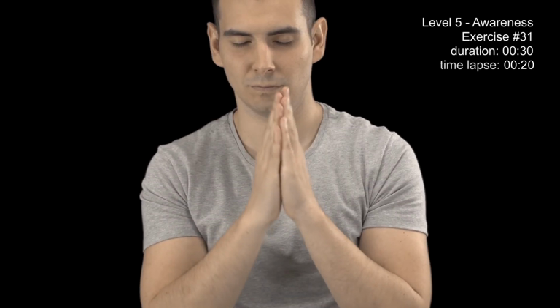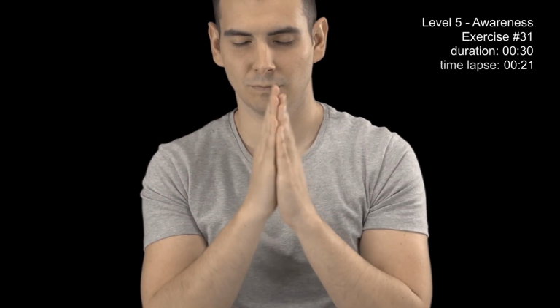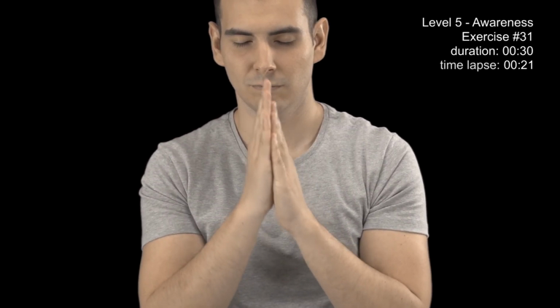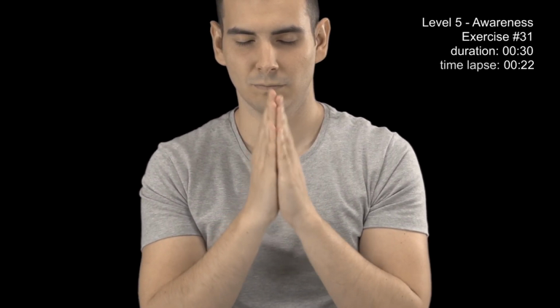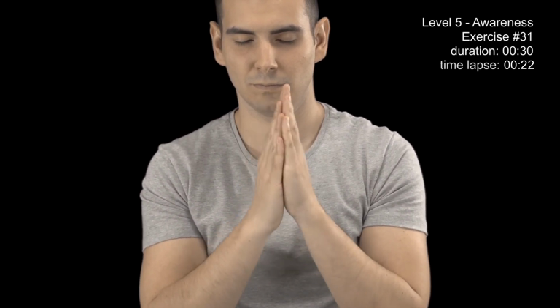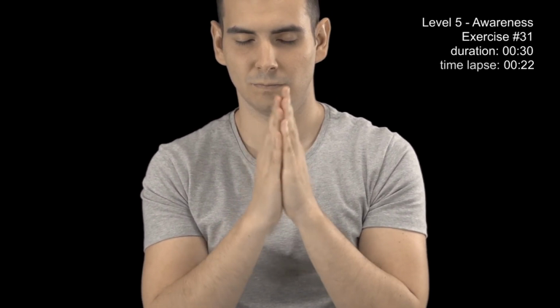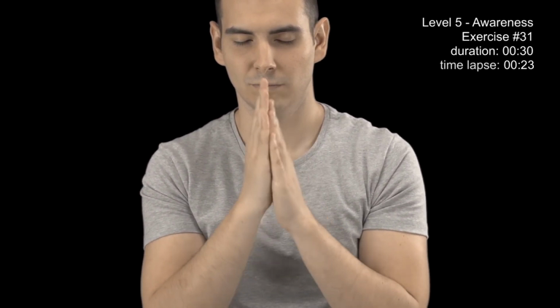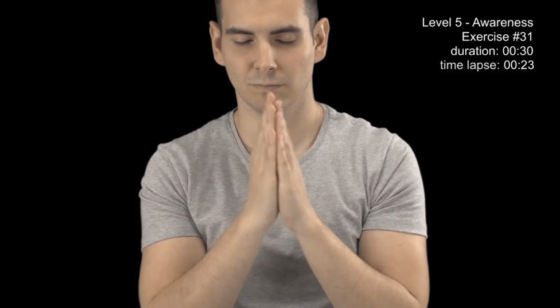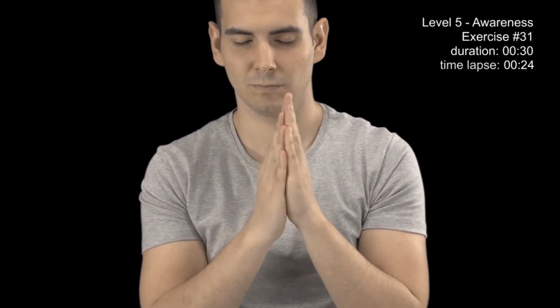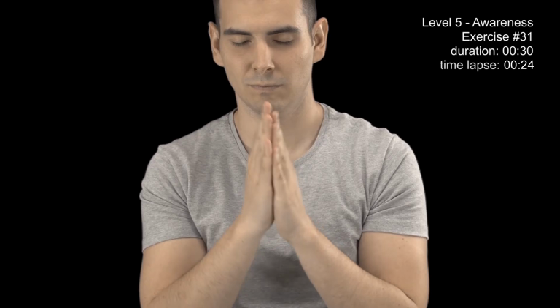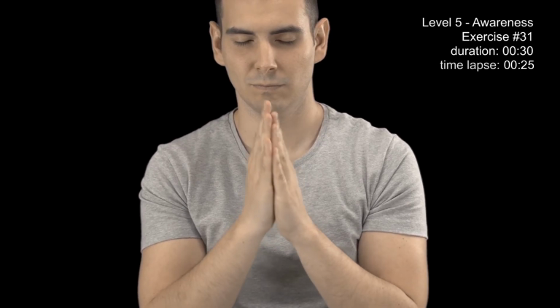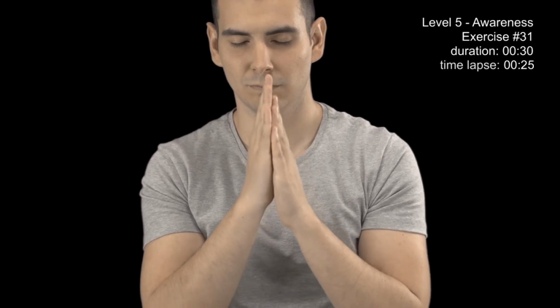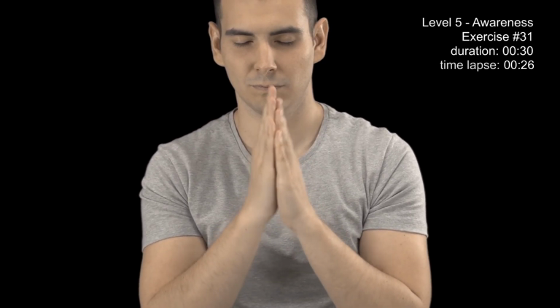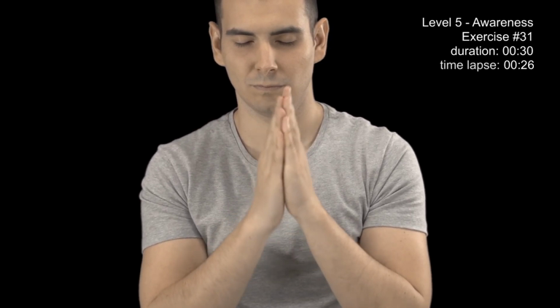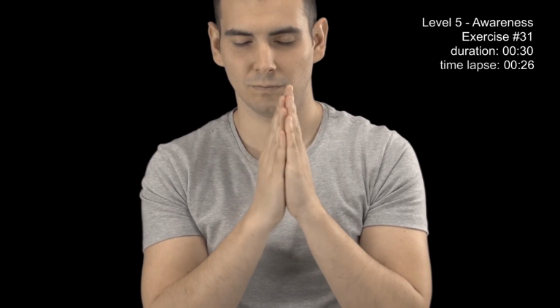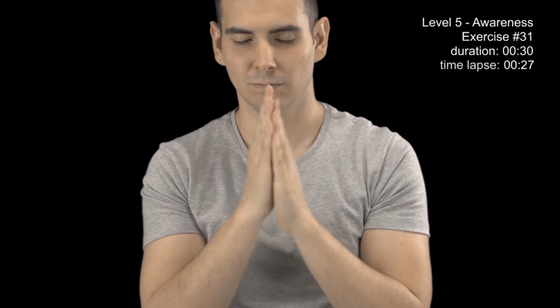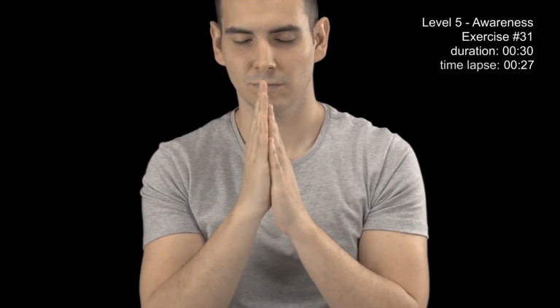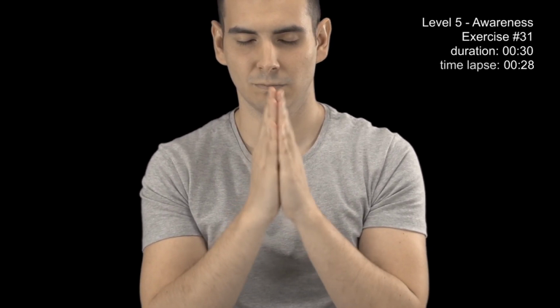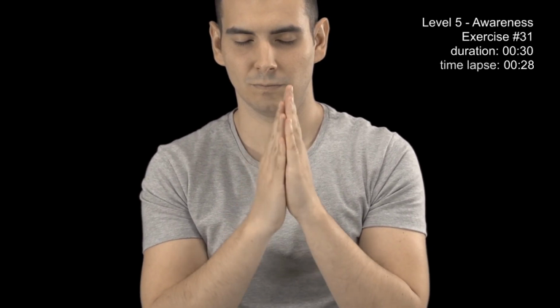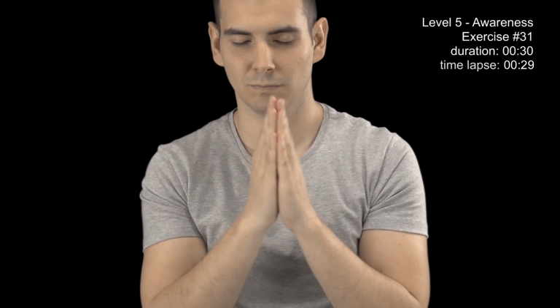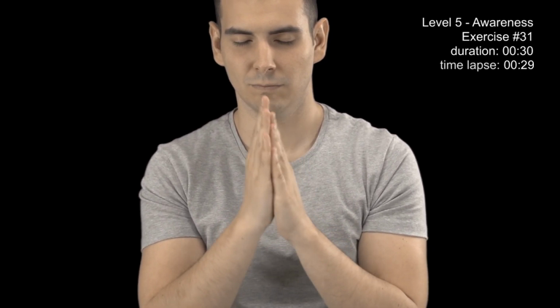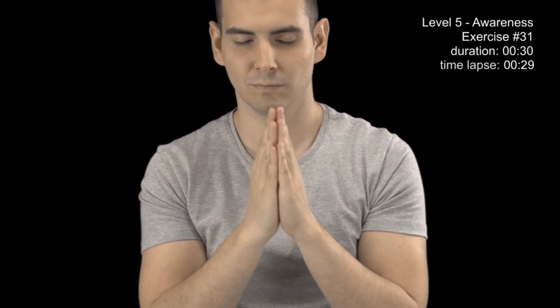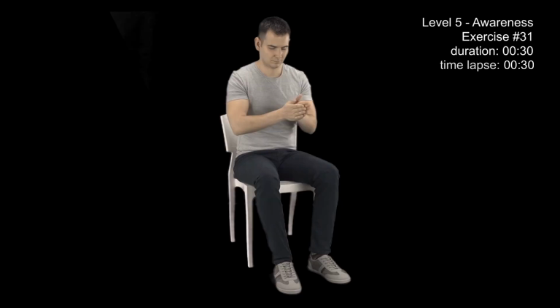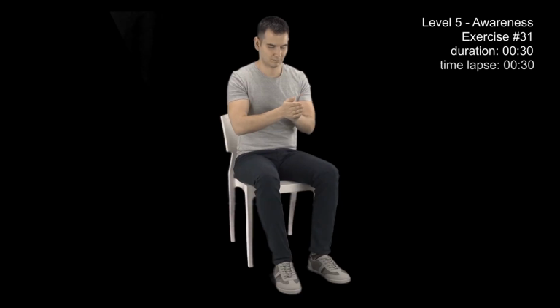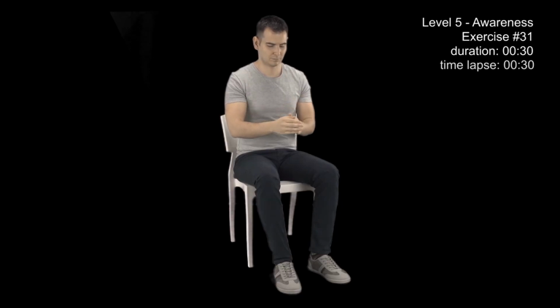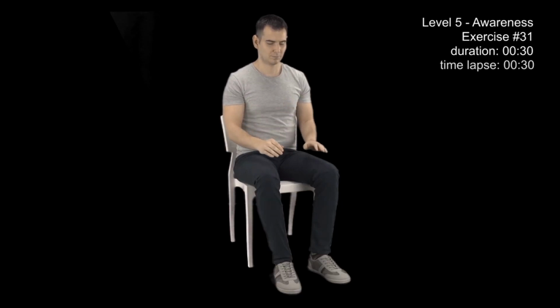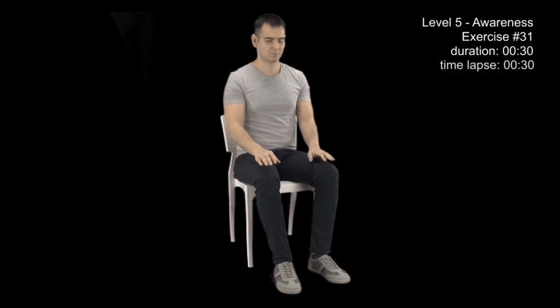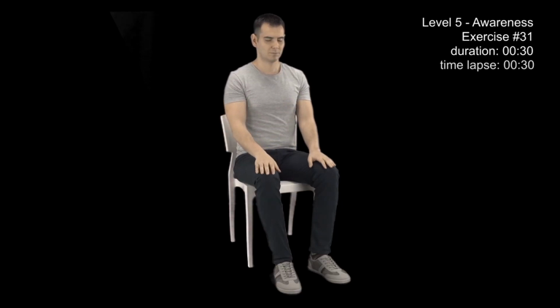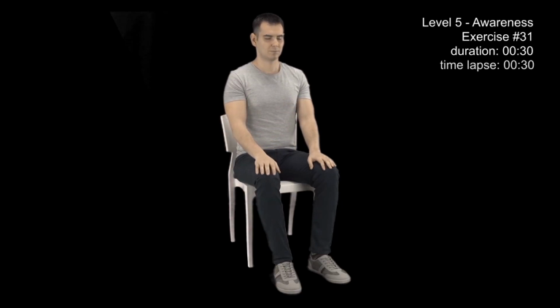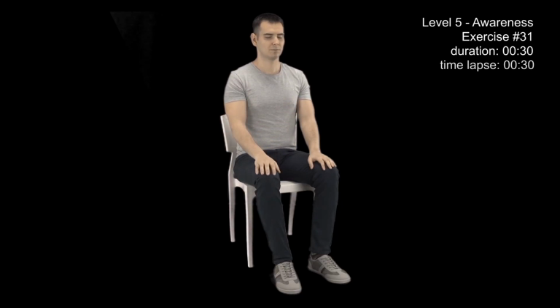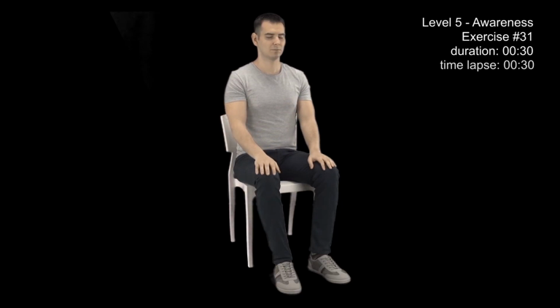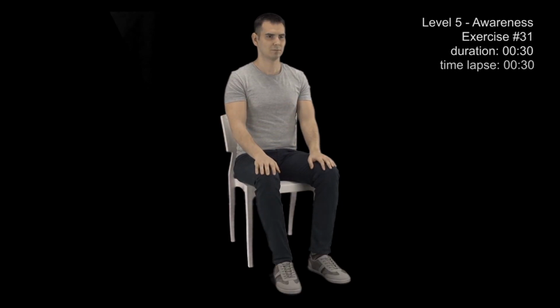Press your palms together and quickly rub them to heat them up. You have now completed the exercise, open your eyes.